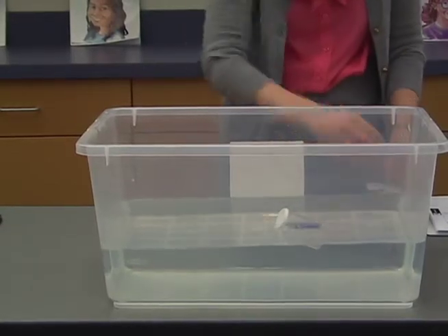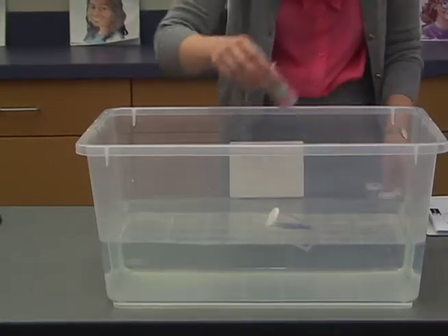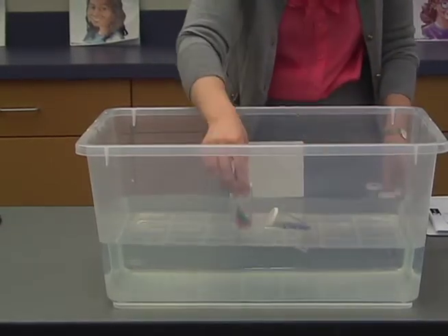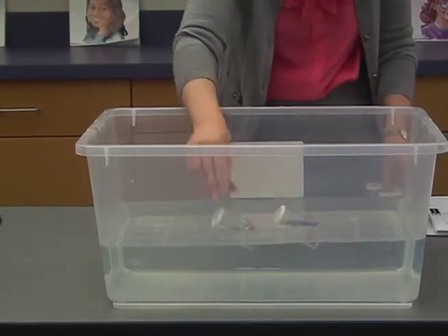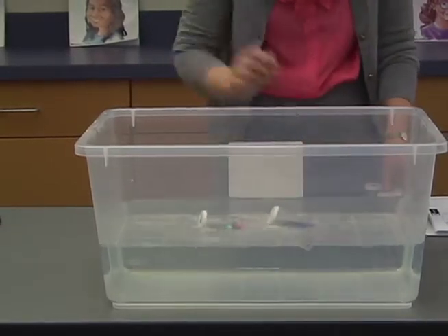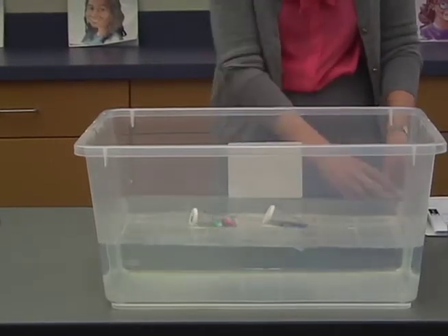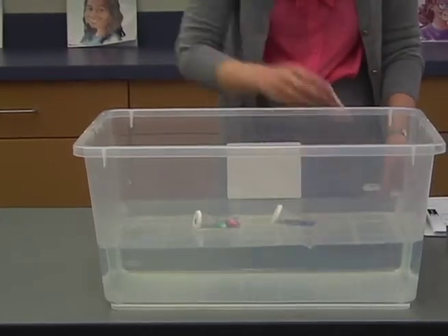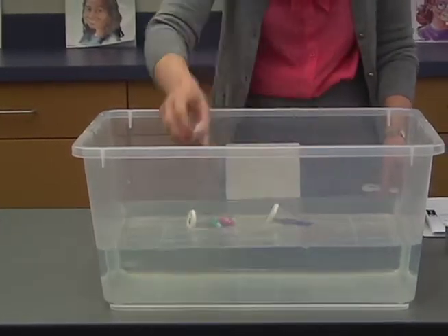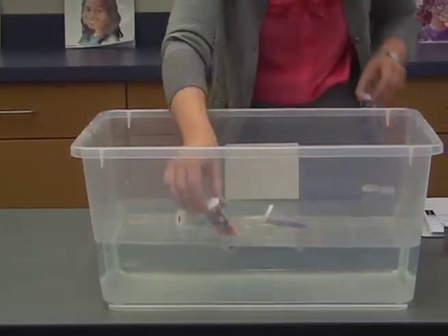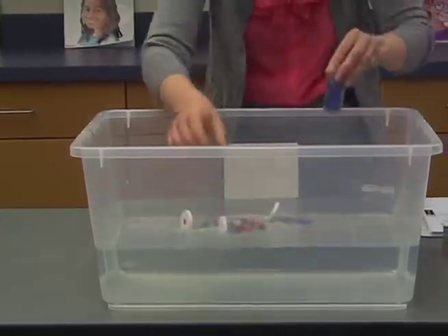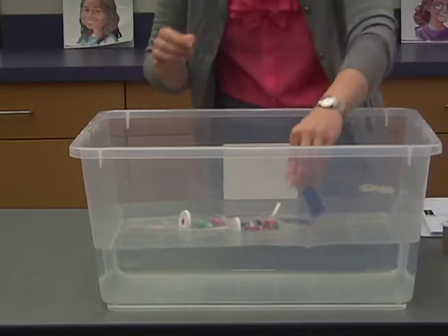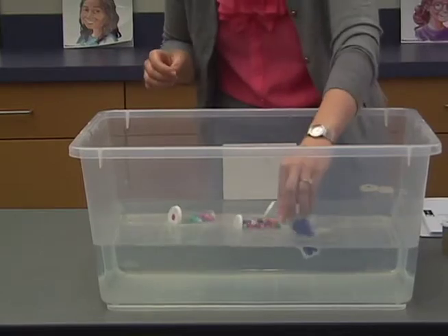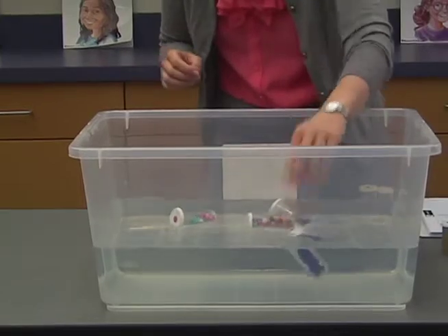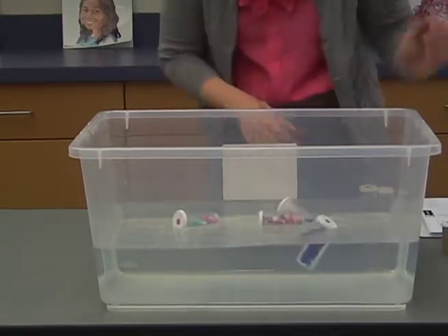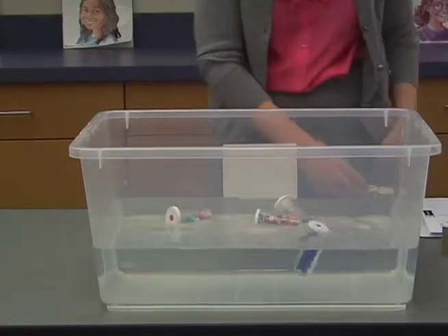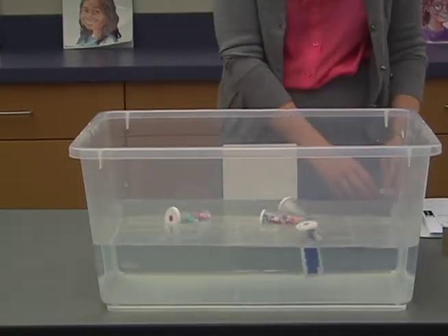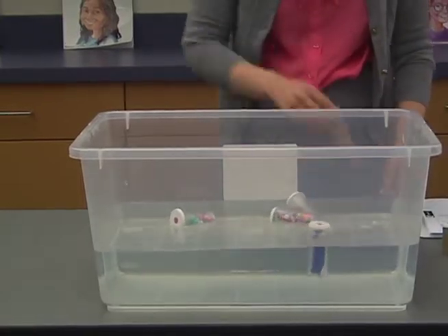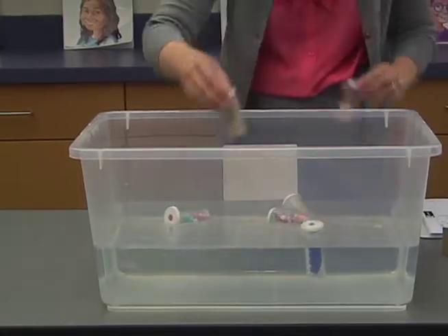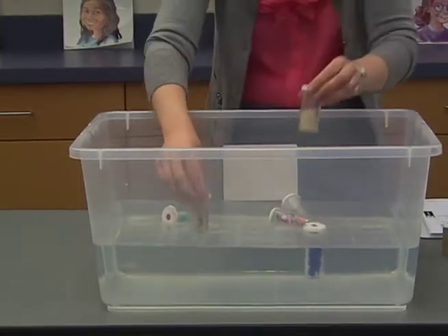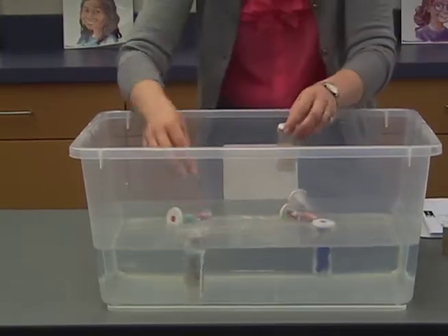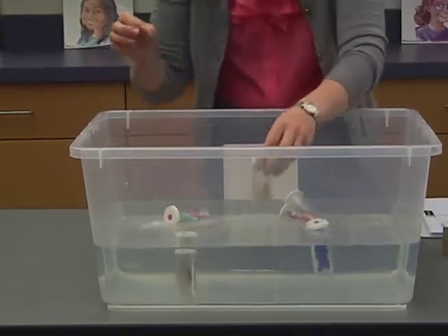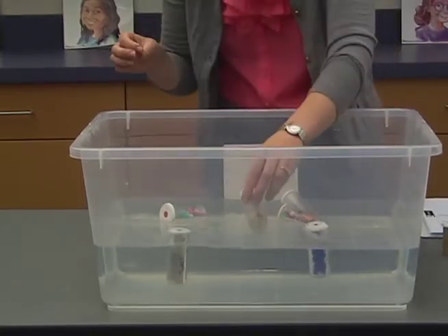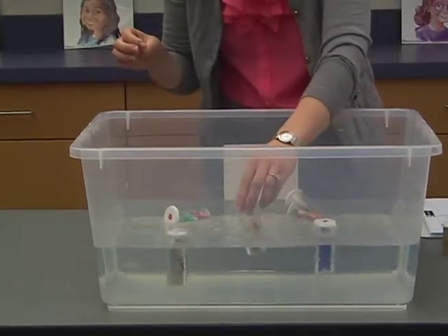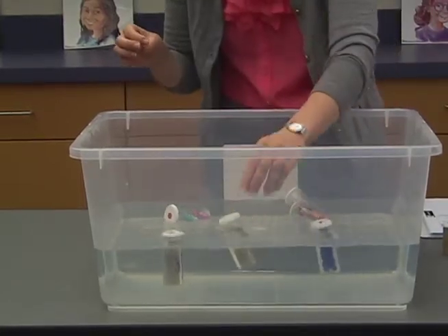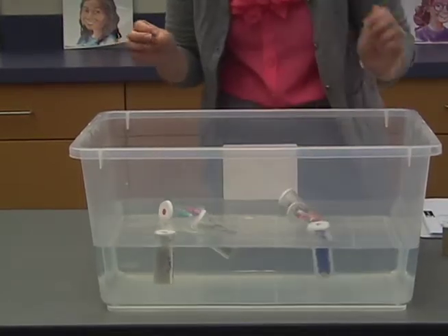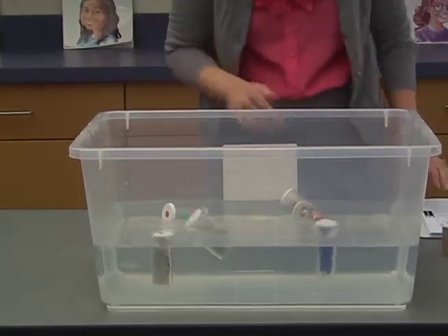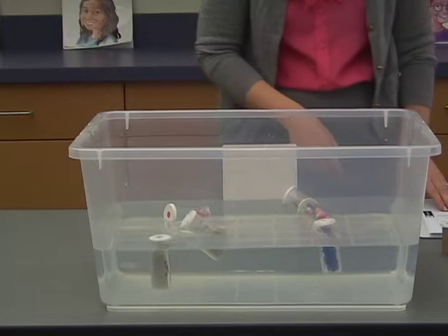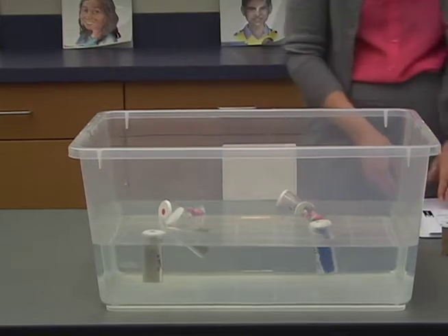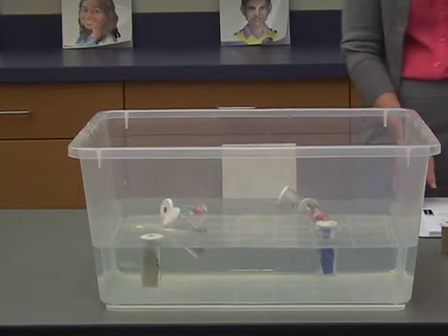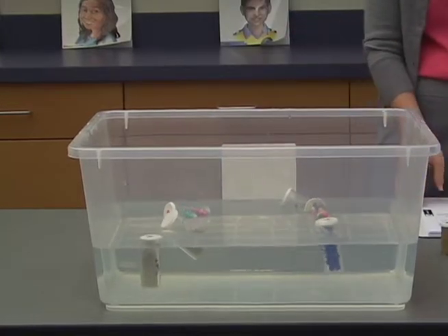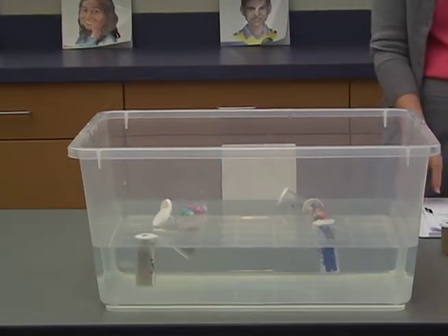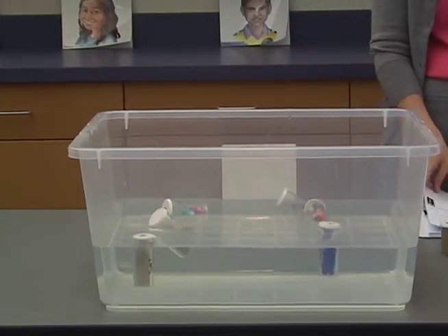Again, test each vial by placing it in a clear 14.5 gallon tank with about 4 inches of water in it. The vial should float as listed on the chart in the part 2 preparation section of lesson 3.